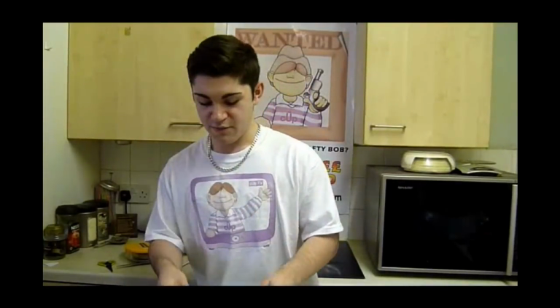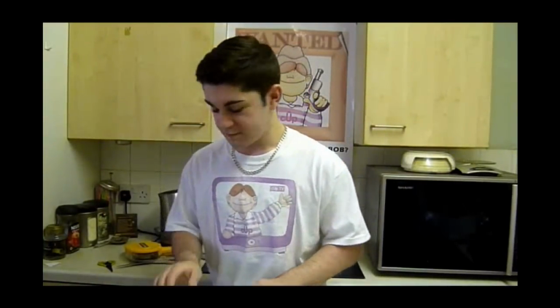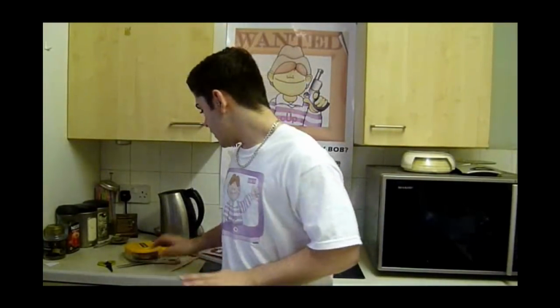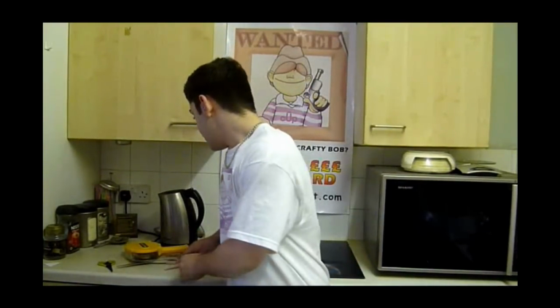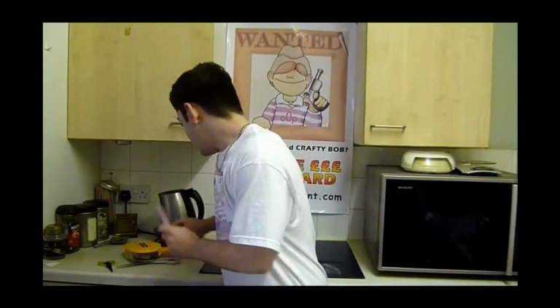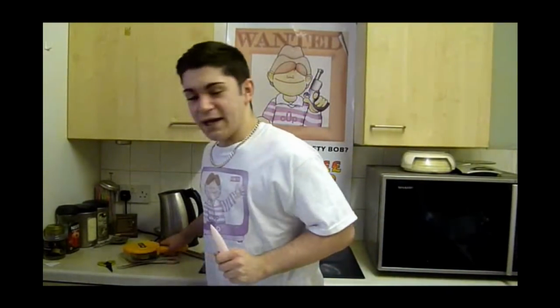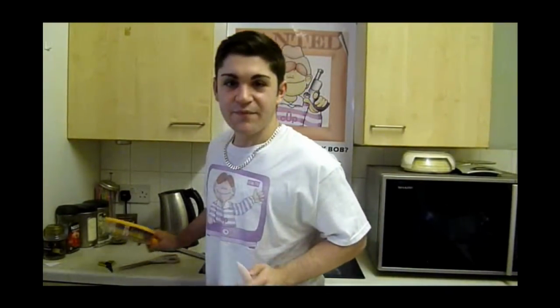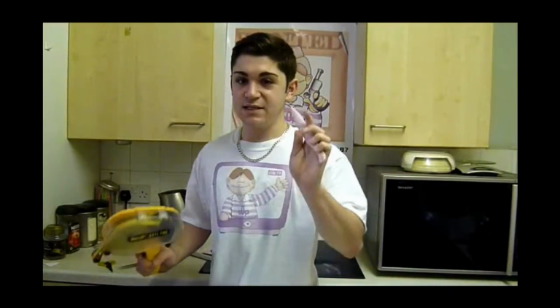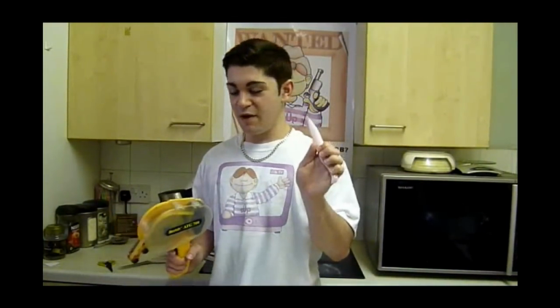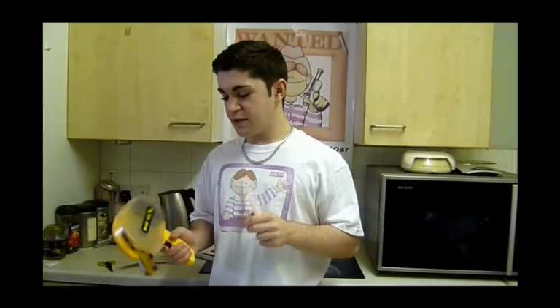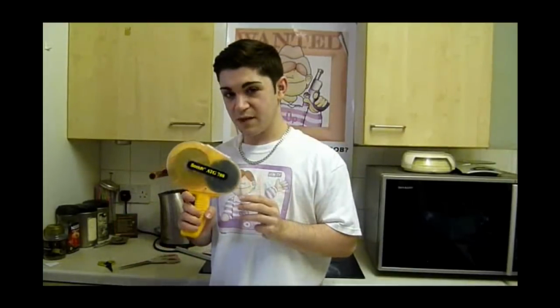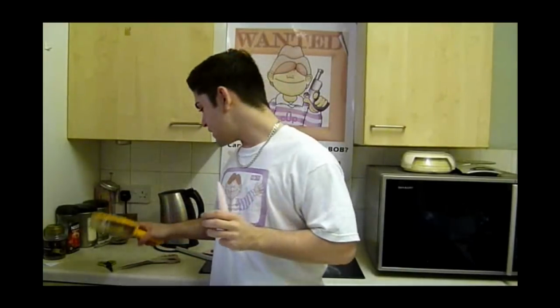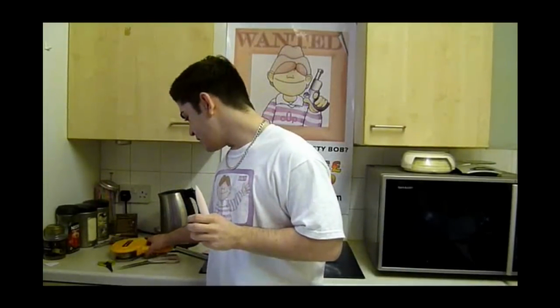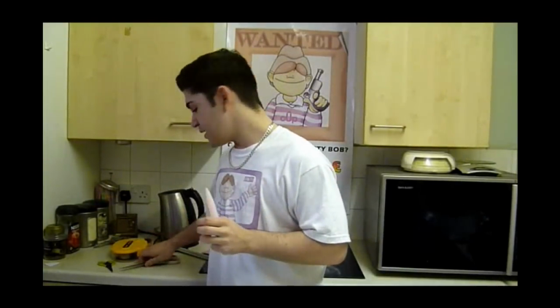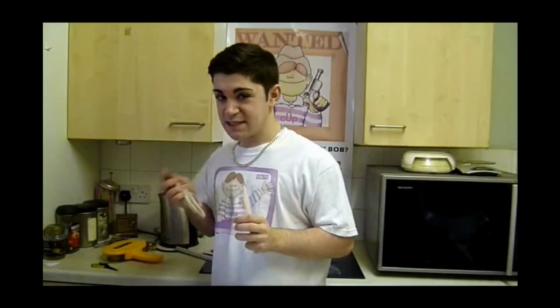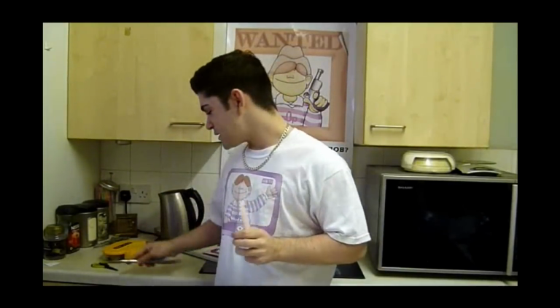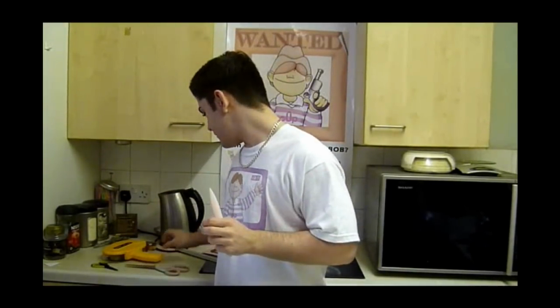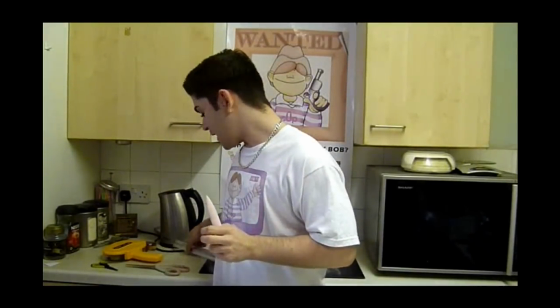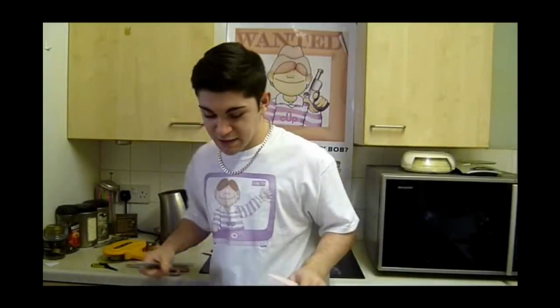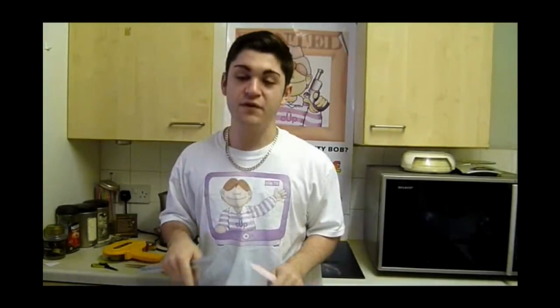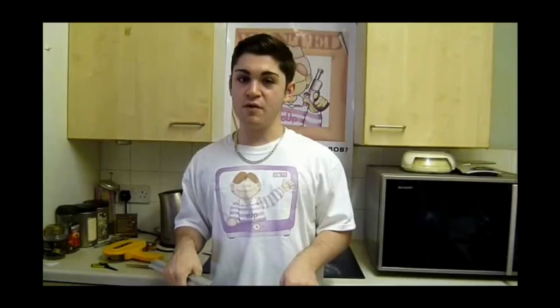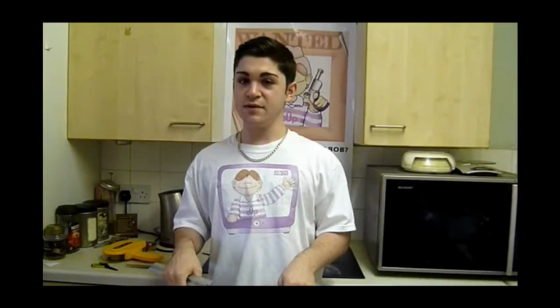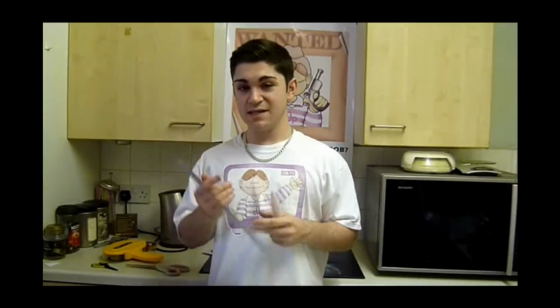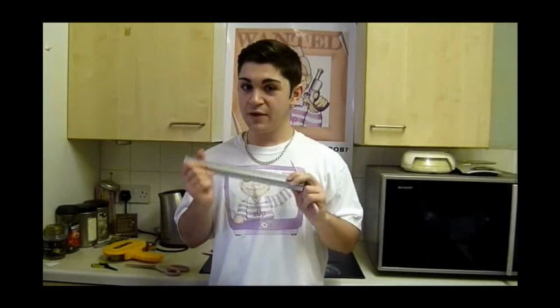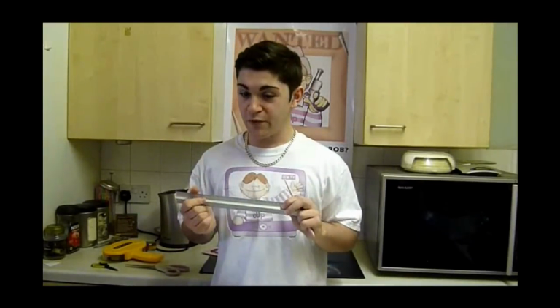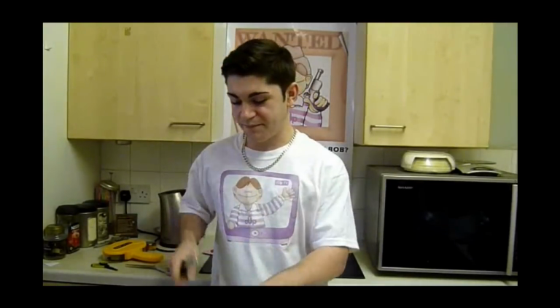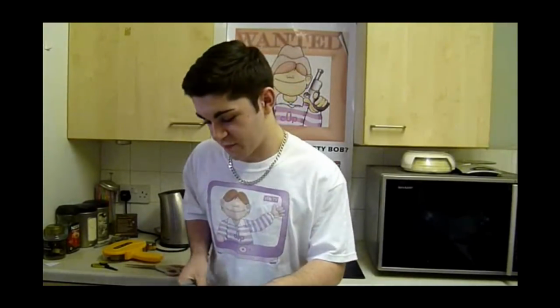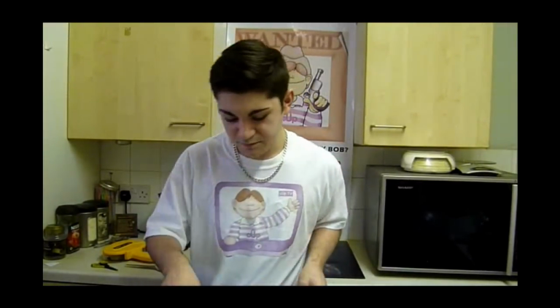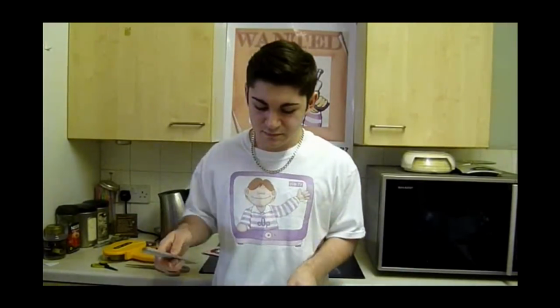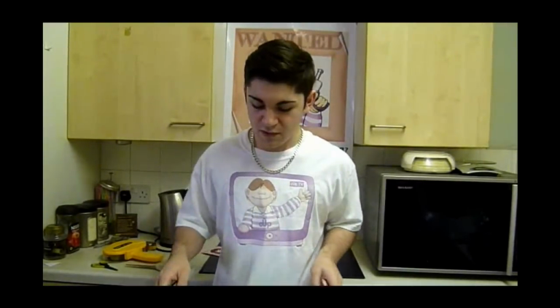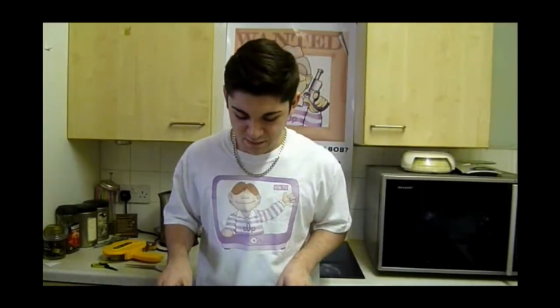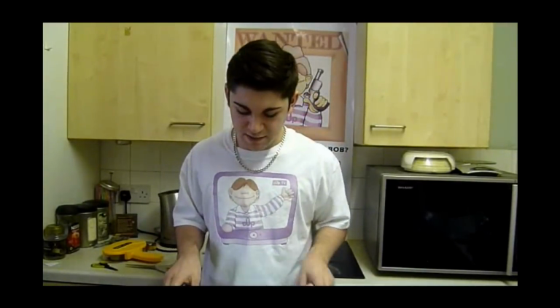All you're going to need is a bone folder, double-sided tape, scissors to cut out, and you can use a scoring board but today I'm going to be using a ruler. Right, so we'll get started.